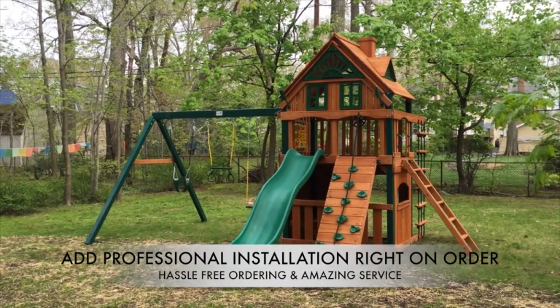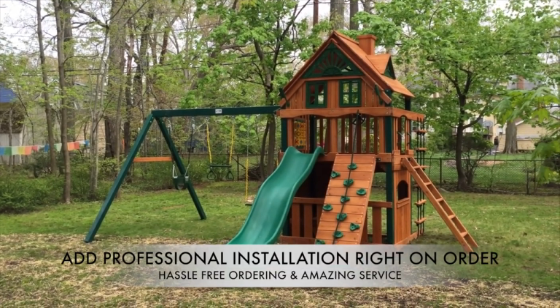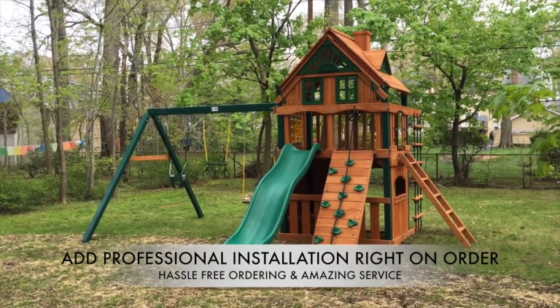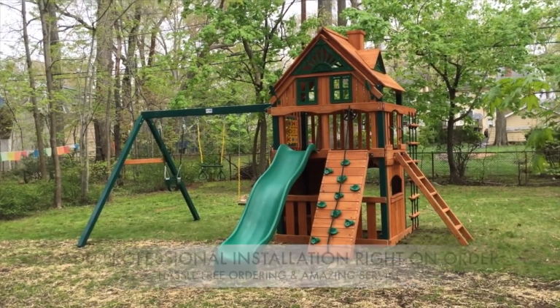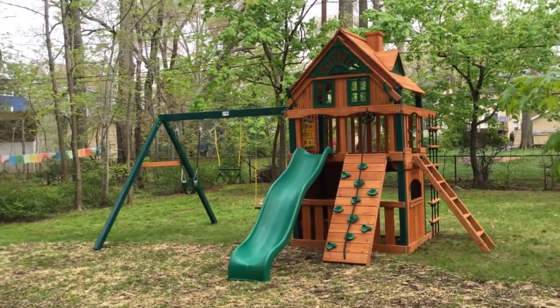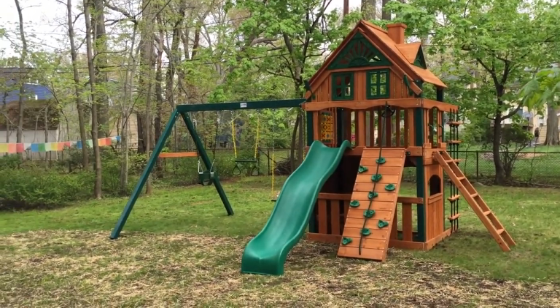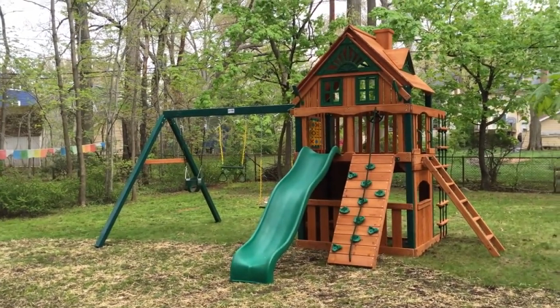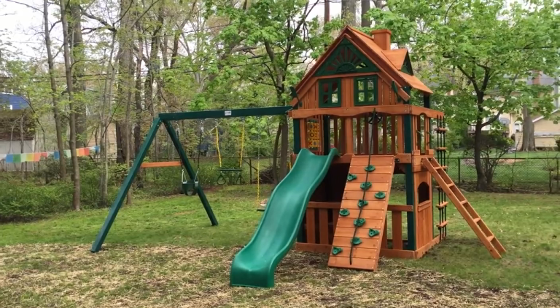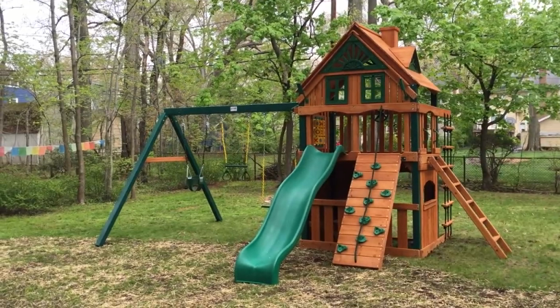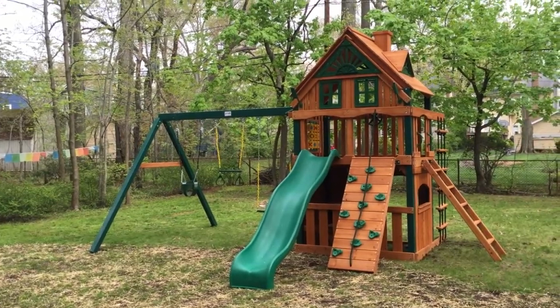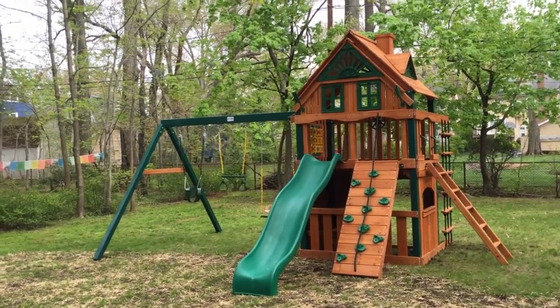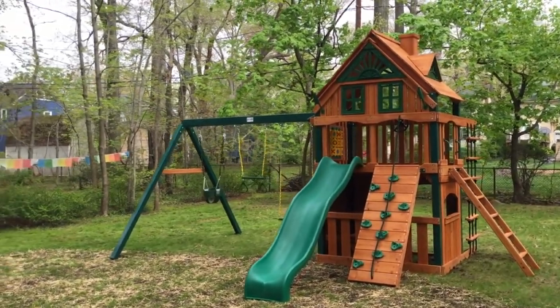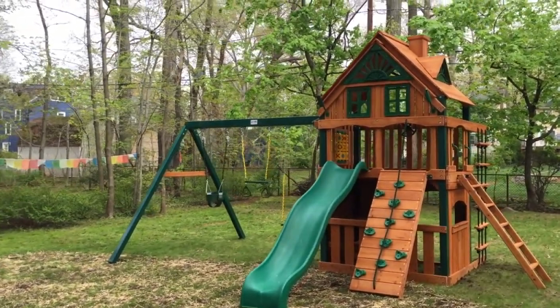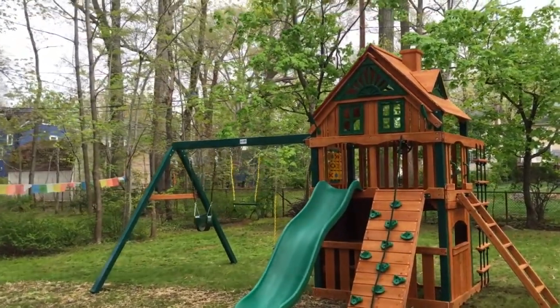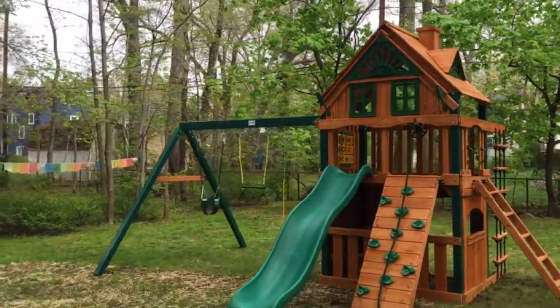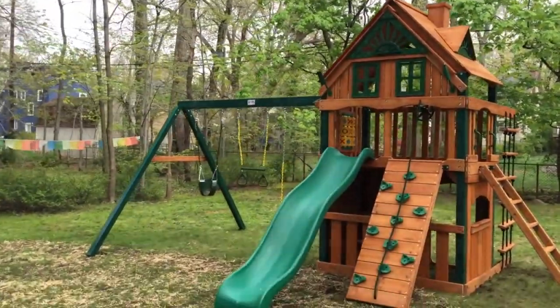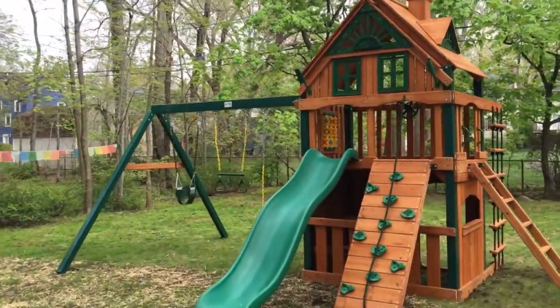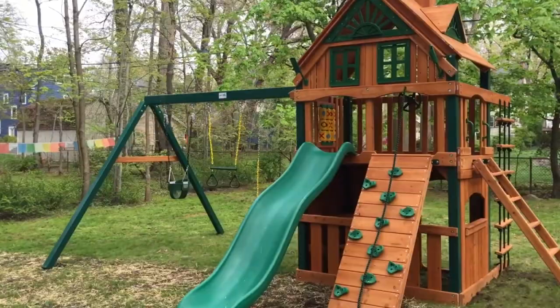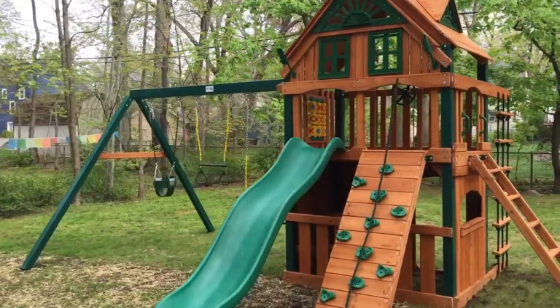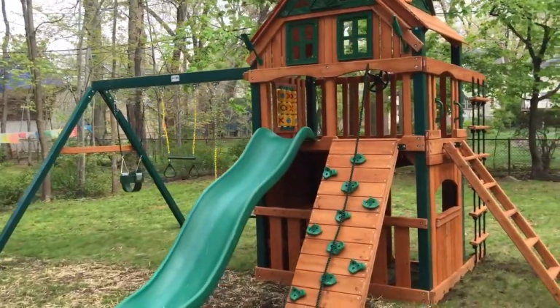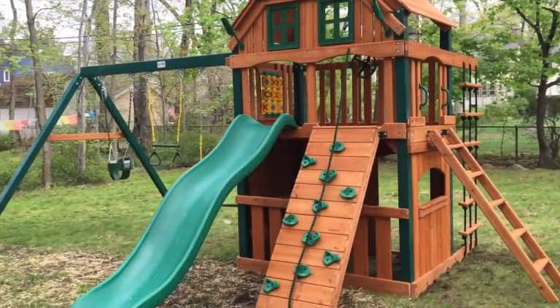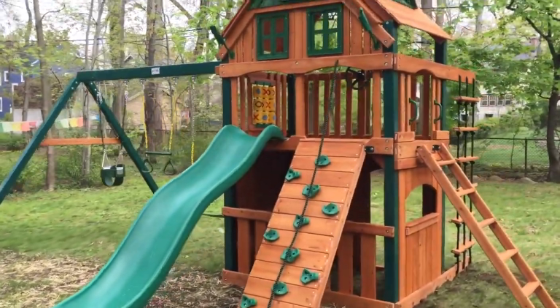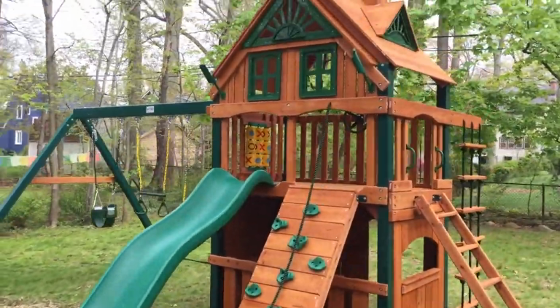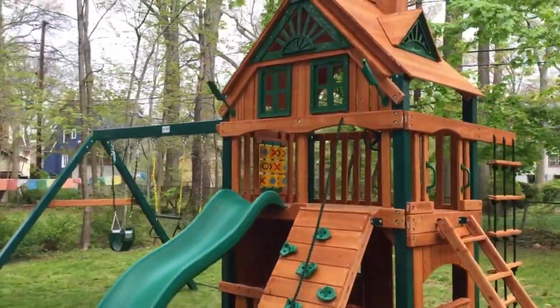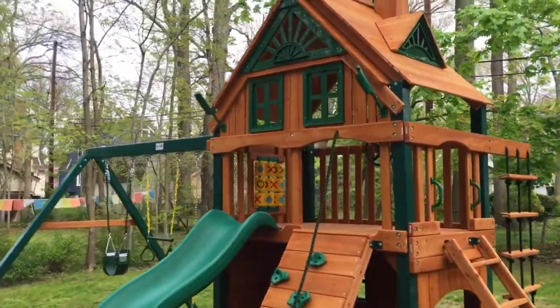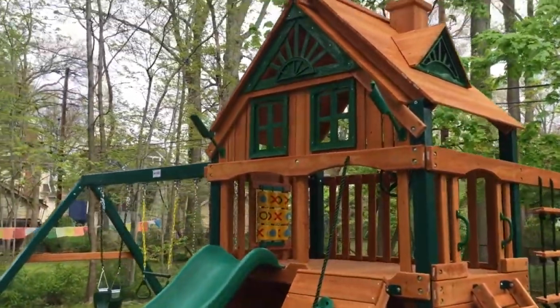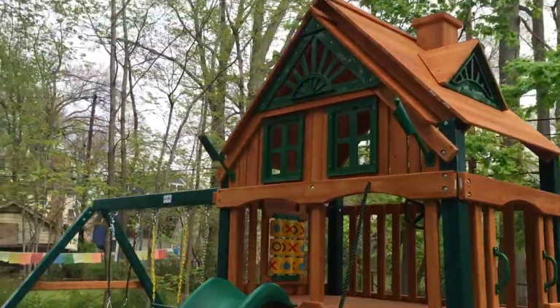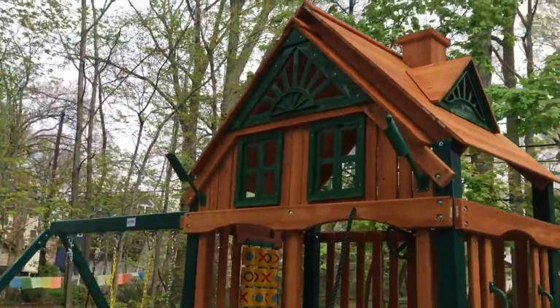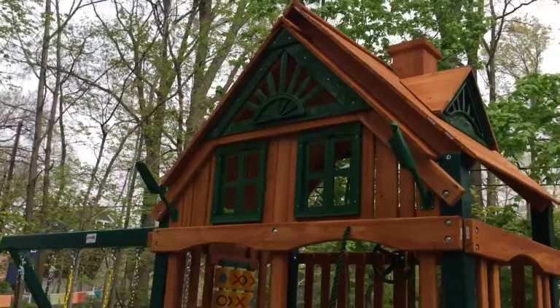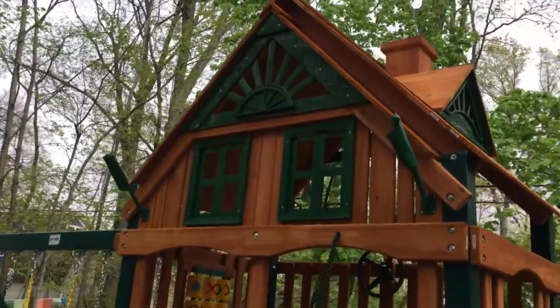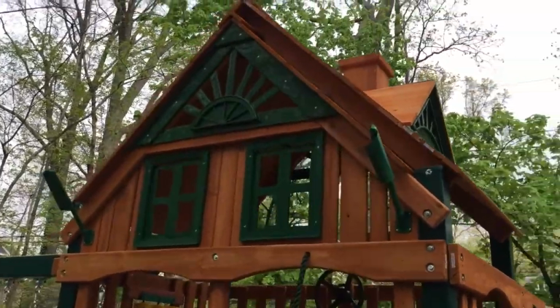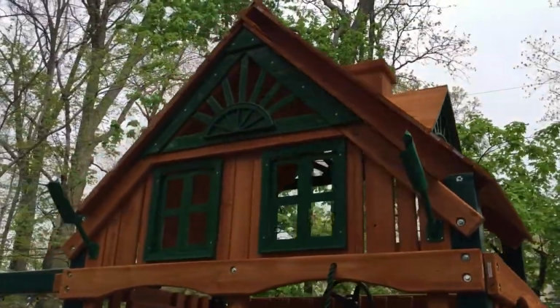Hey guys, SwingsetParadise here. We just finished installing a Gorilla Chateau Clubhouse Treehouse. This is a pretty cool model. It has the treehouse add-on on the top, which adds this front enclosure with two working windows.